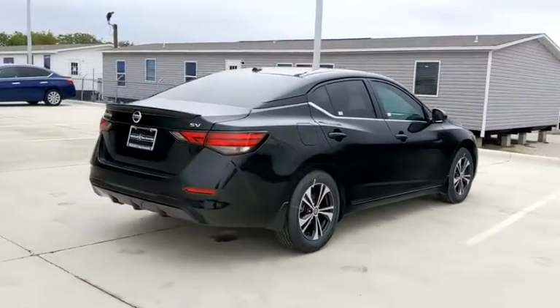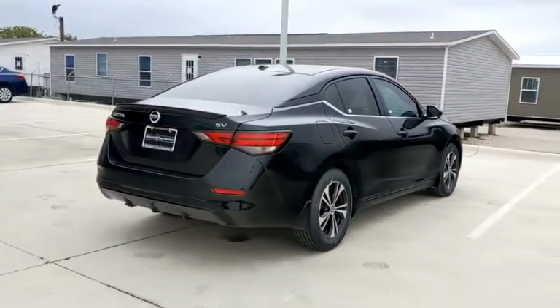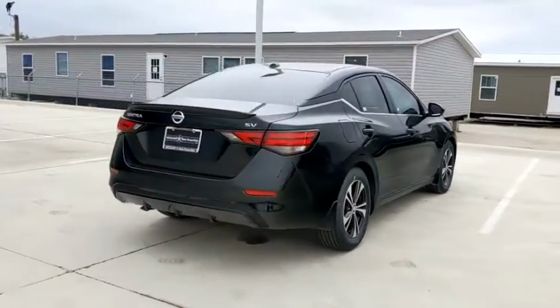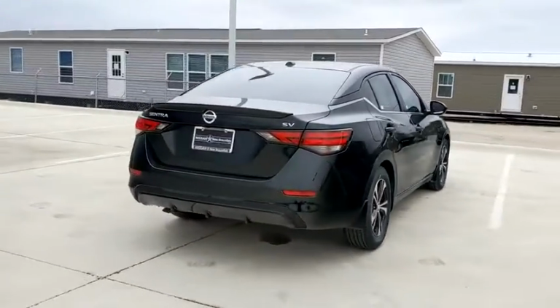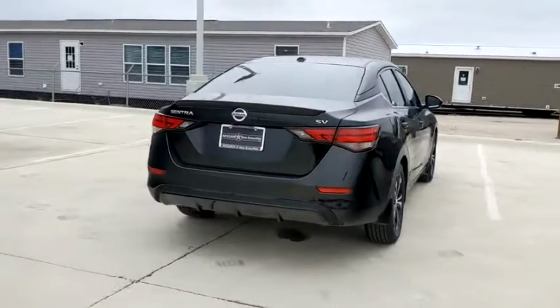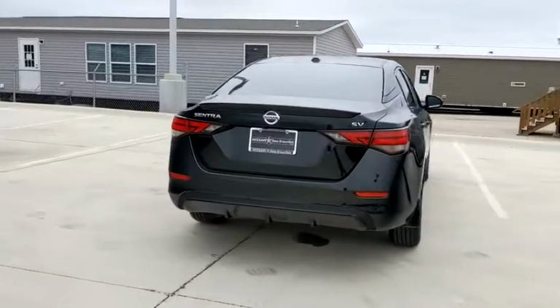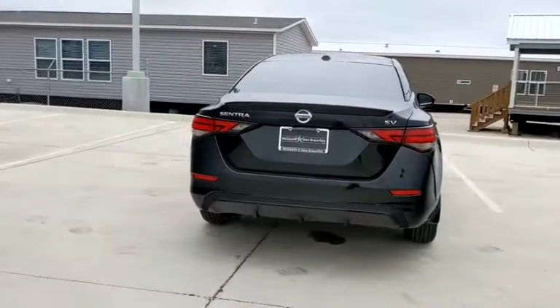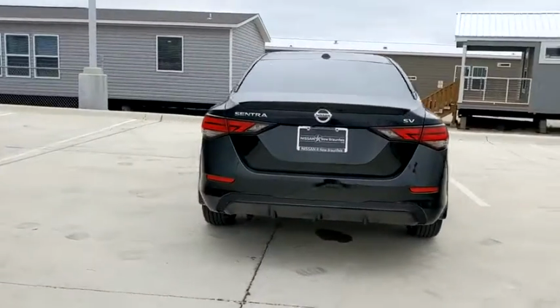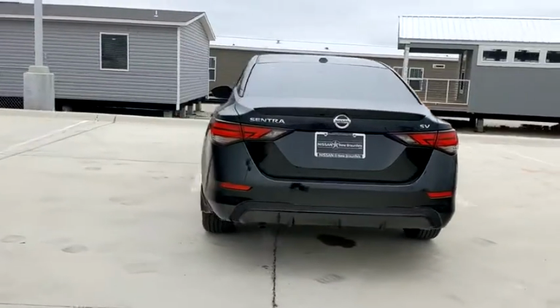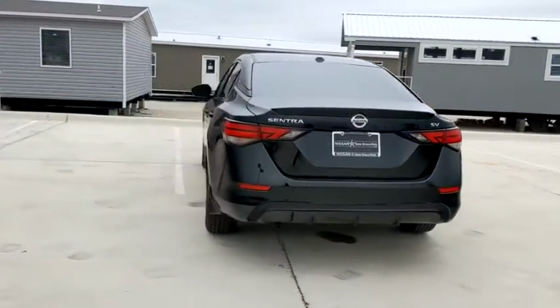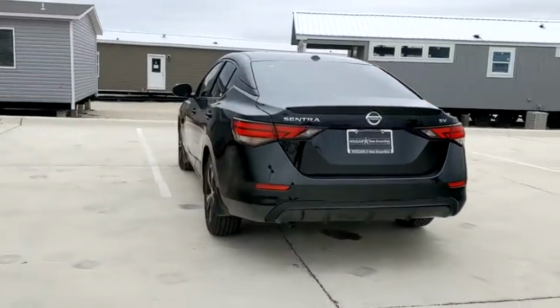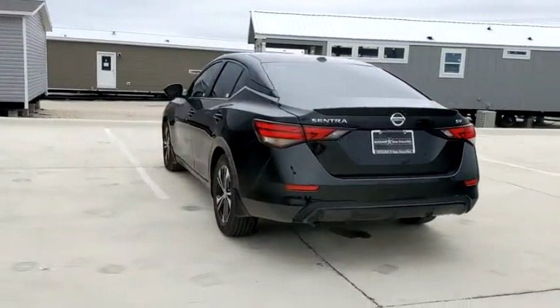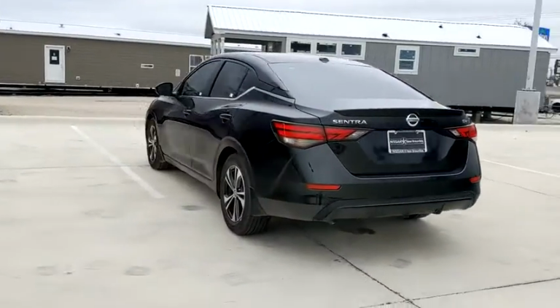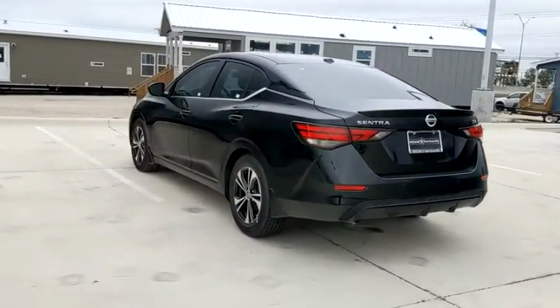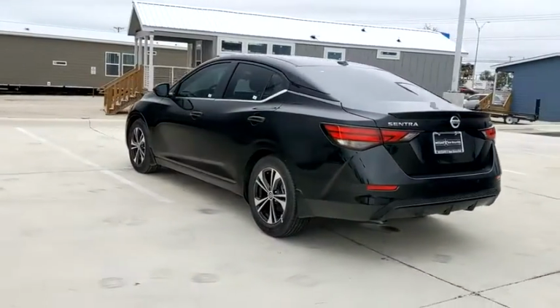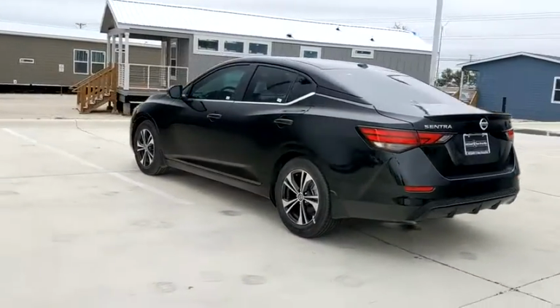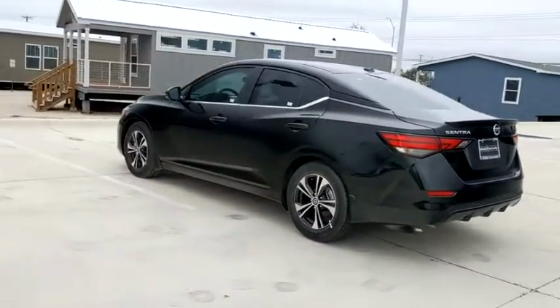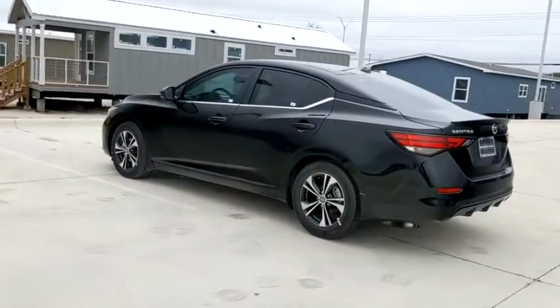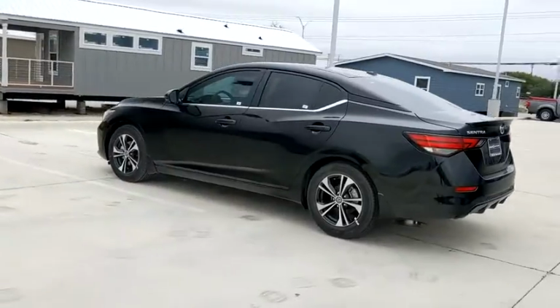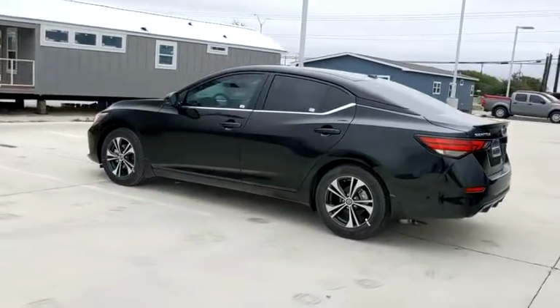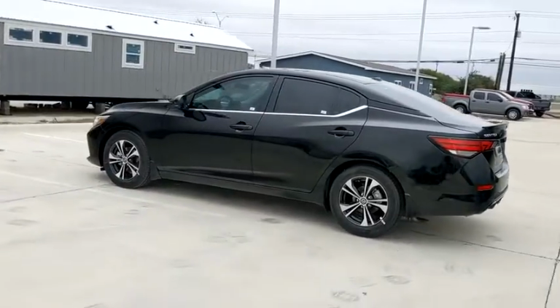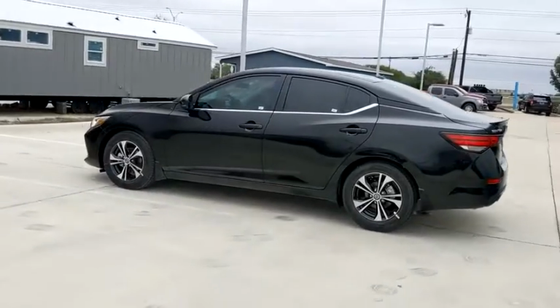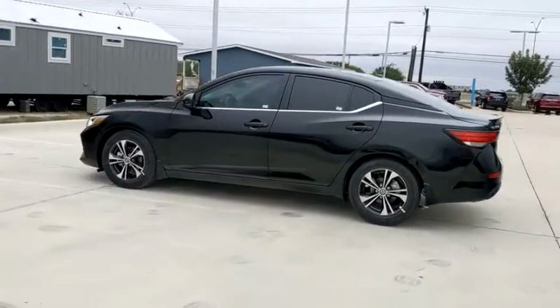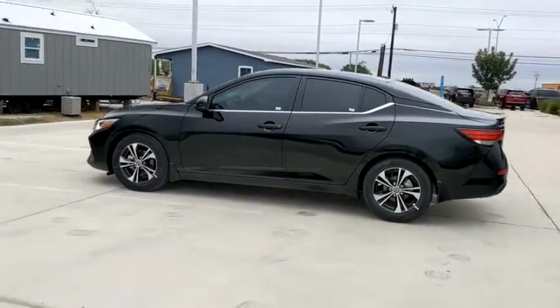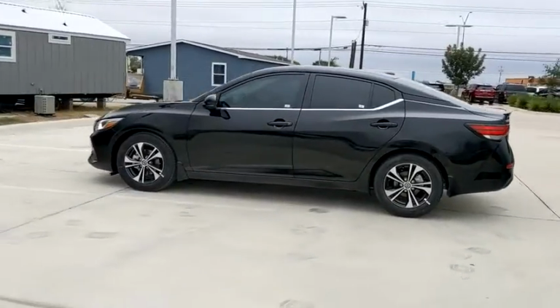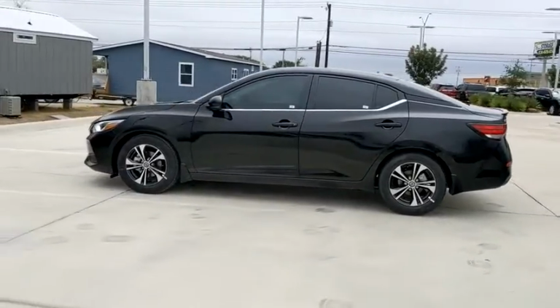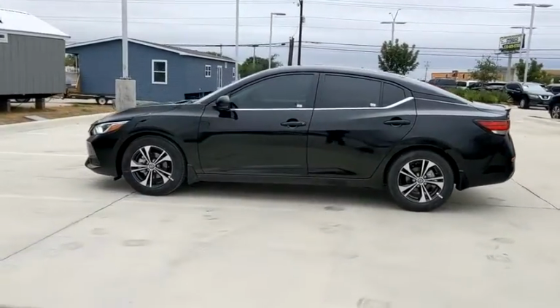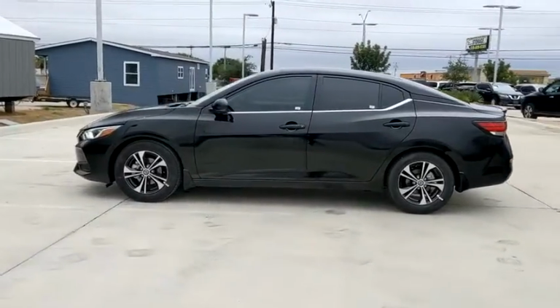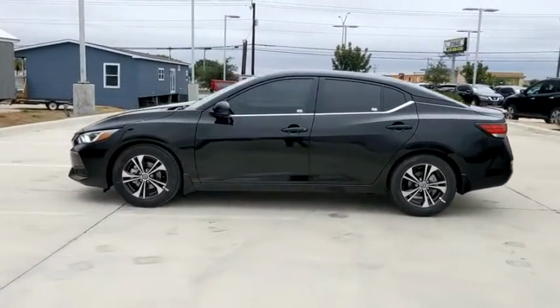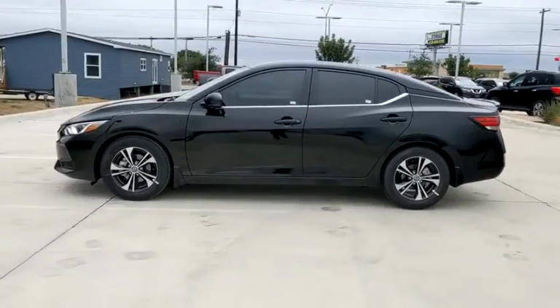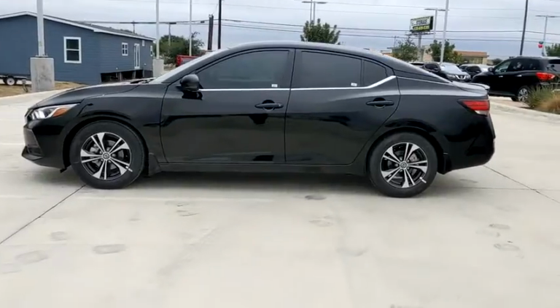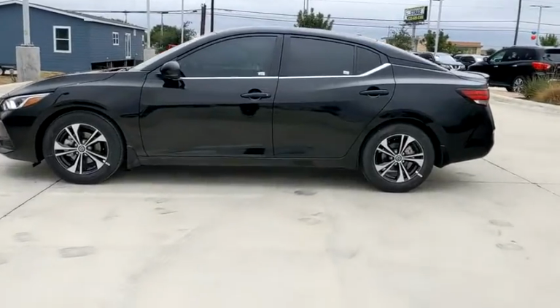Here are some of this vehicle's great options: traction control, Bluetooth, dual airbags, power steering, four-wheel disc brakes, rear window defroster, power windows, security system, electronic stability control.